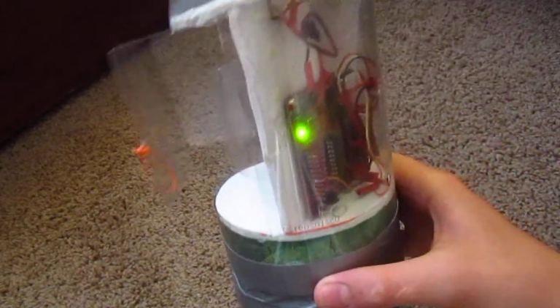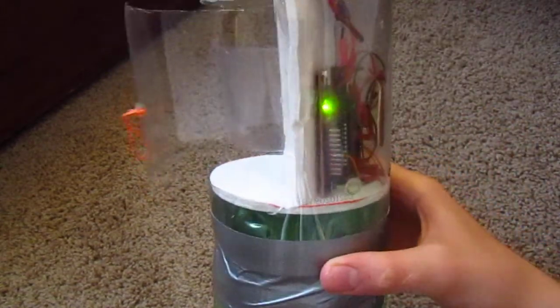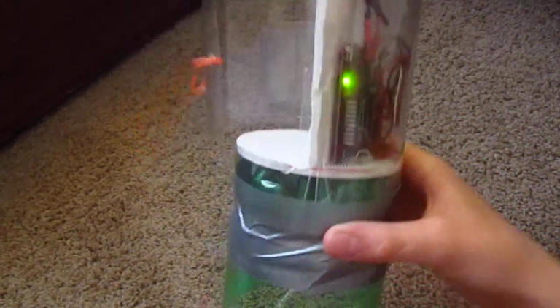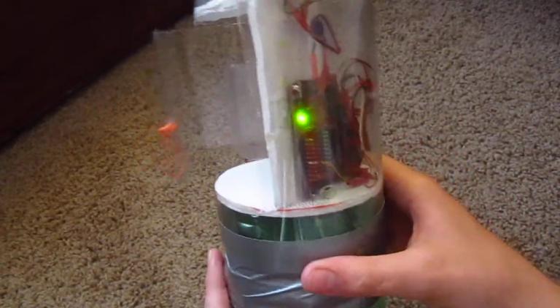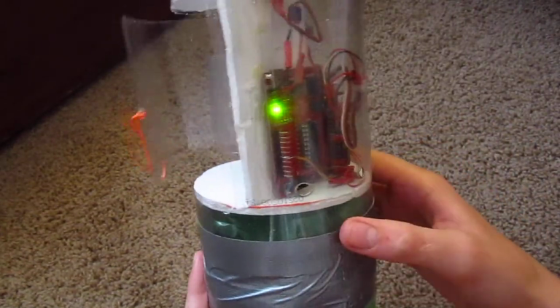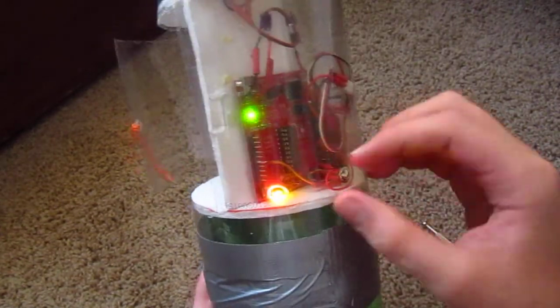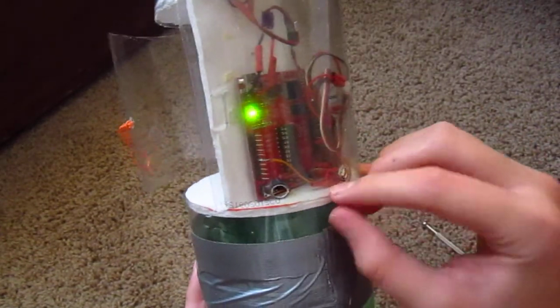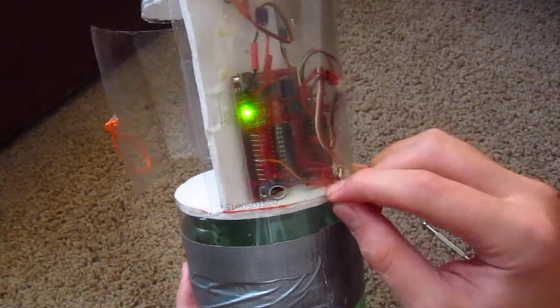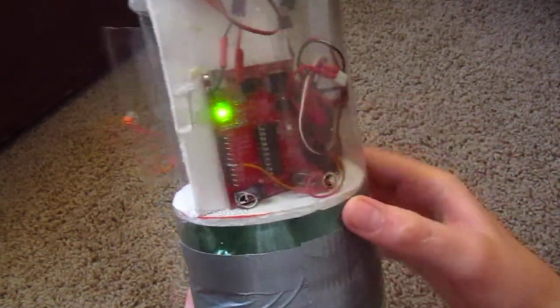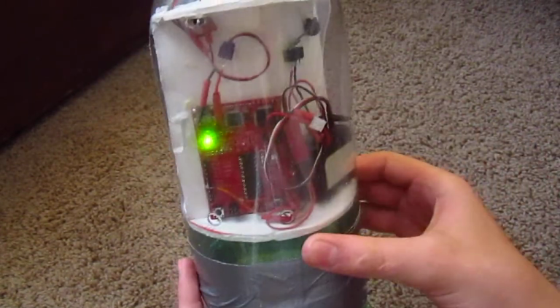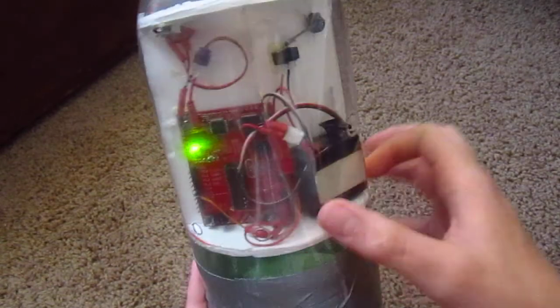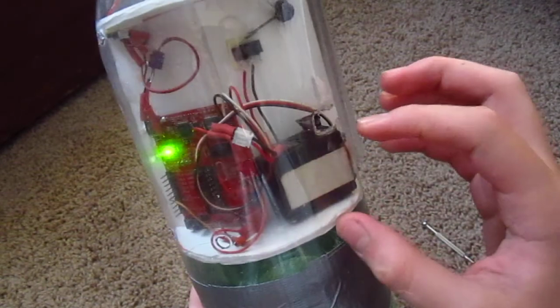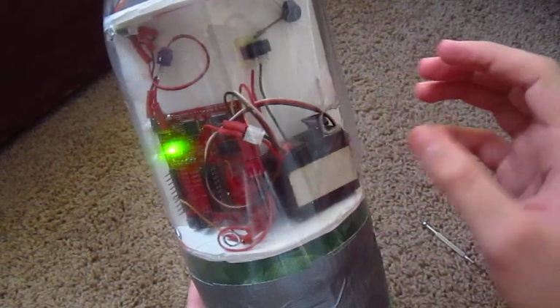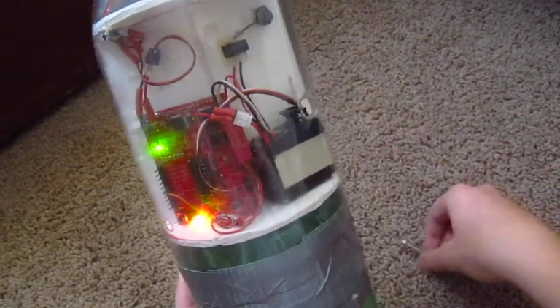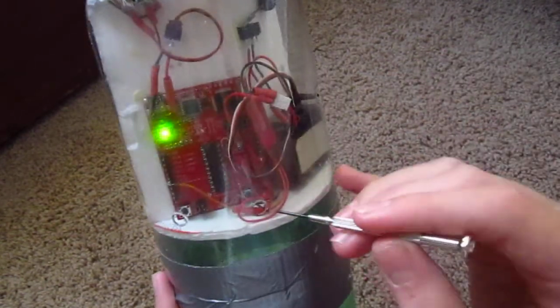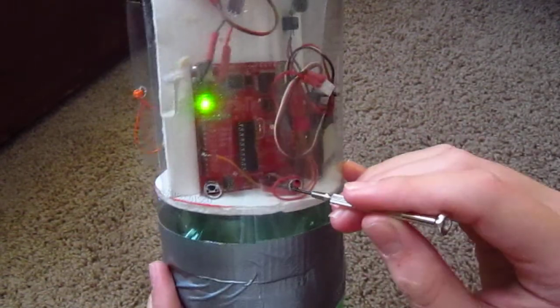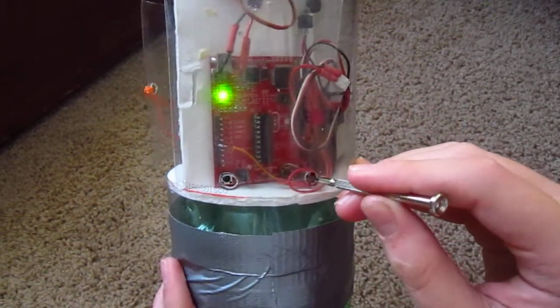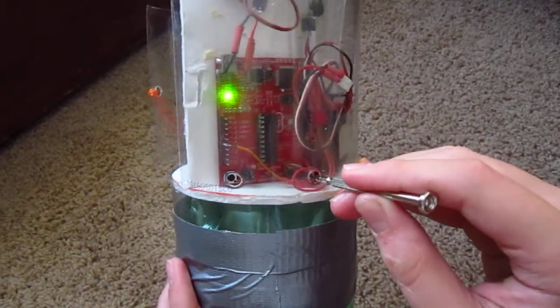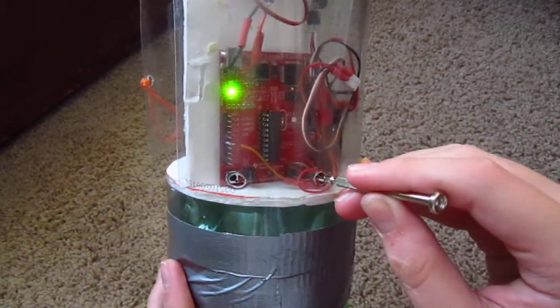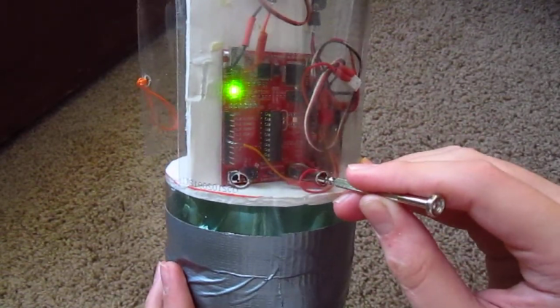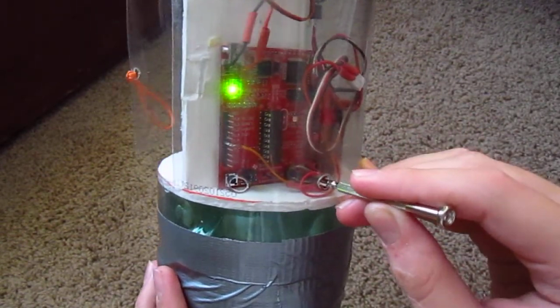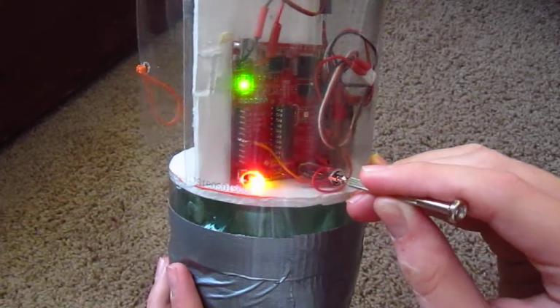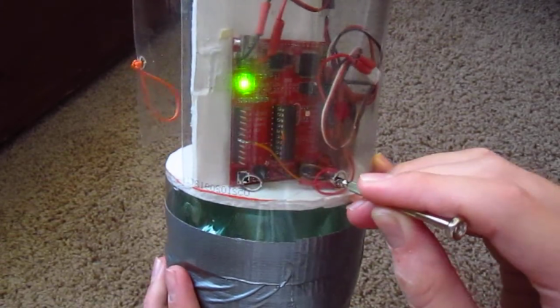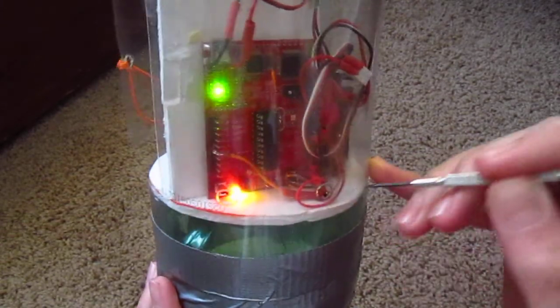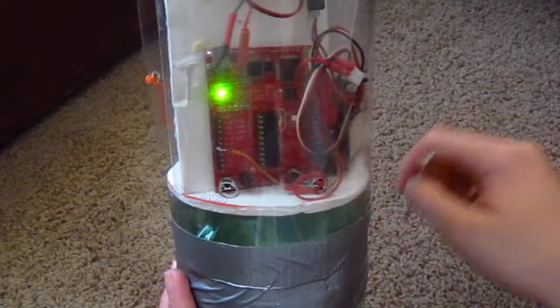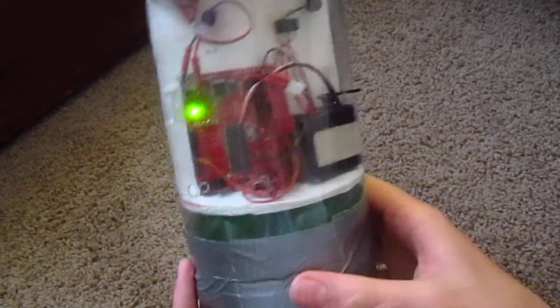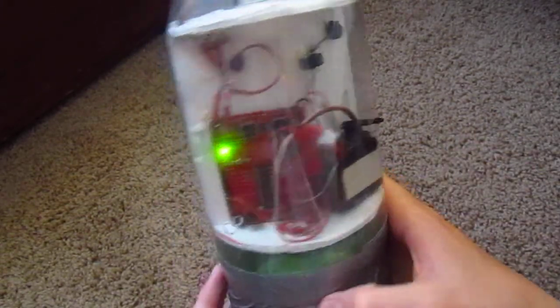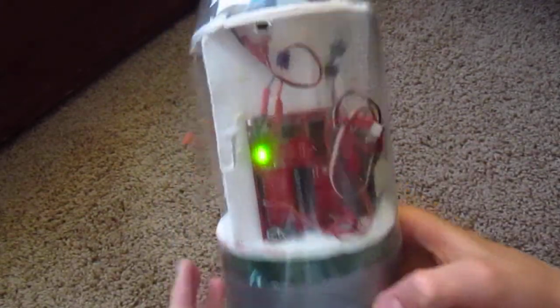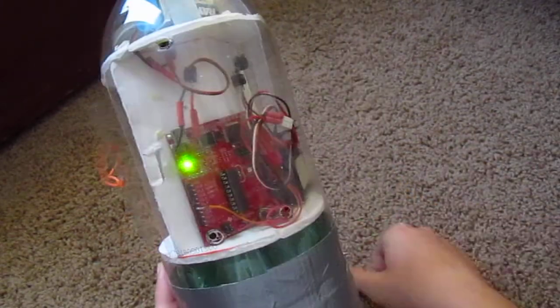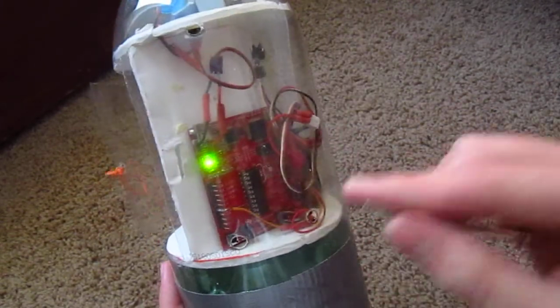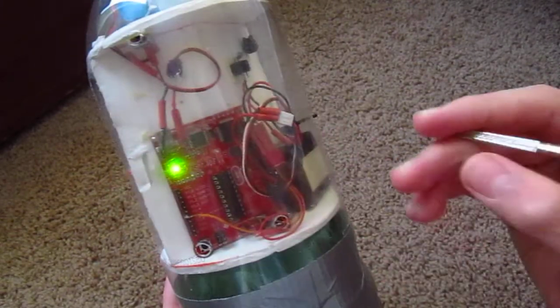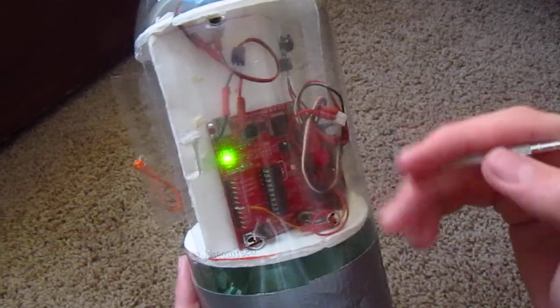I did have my other system fail once, and that was not good — it left a dent in the car. So yeah, I'm actually quite pleased with this so far.